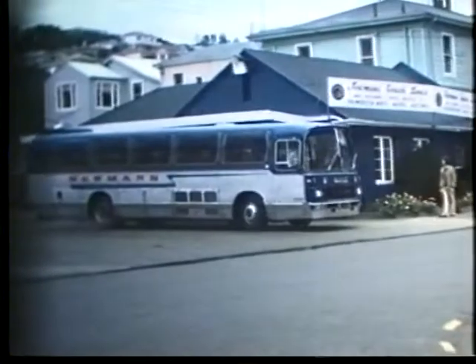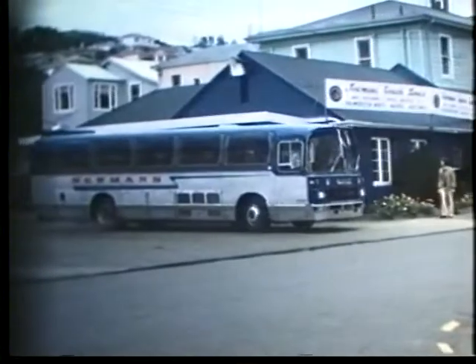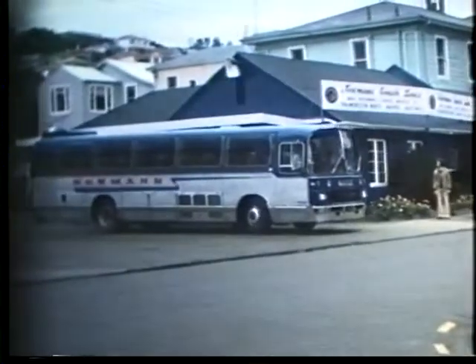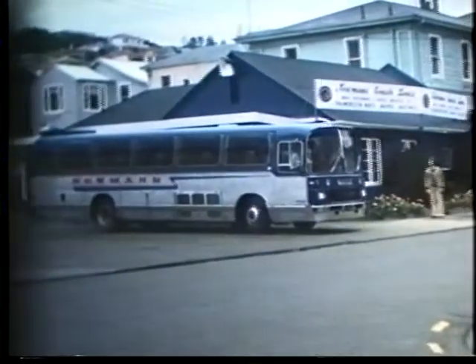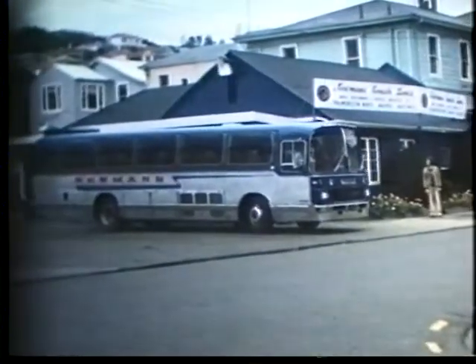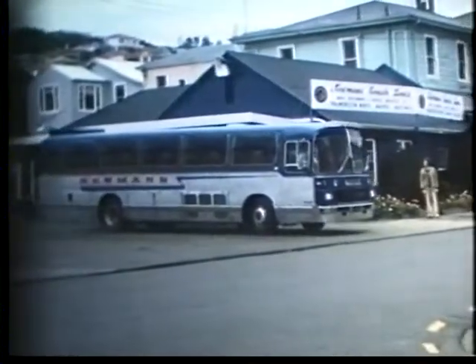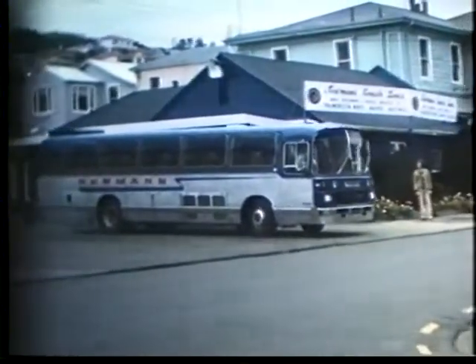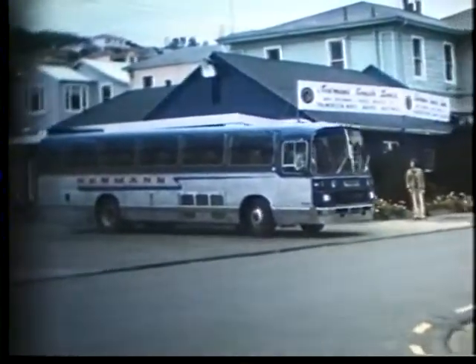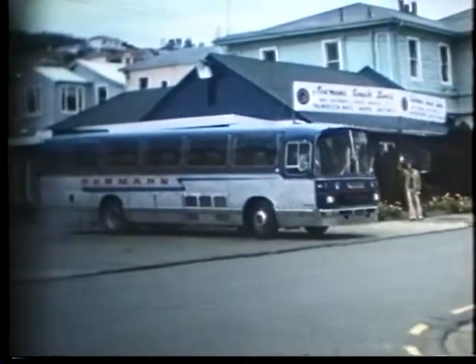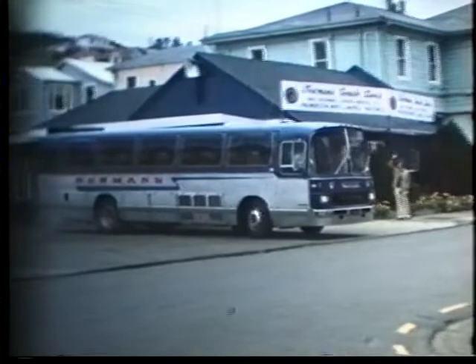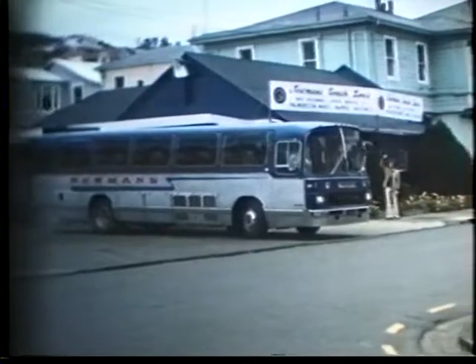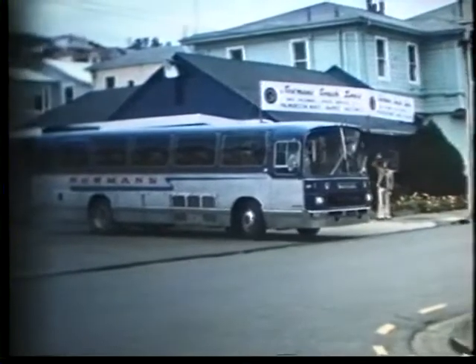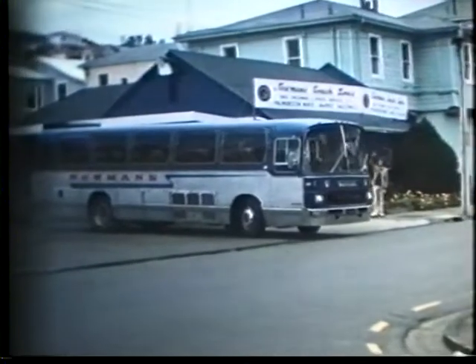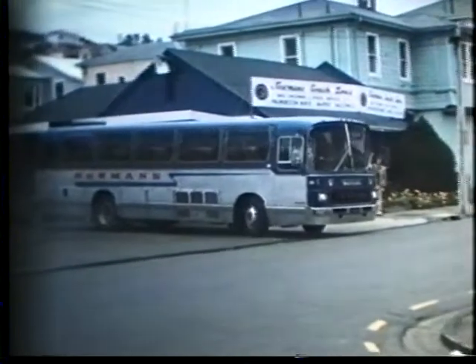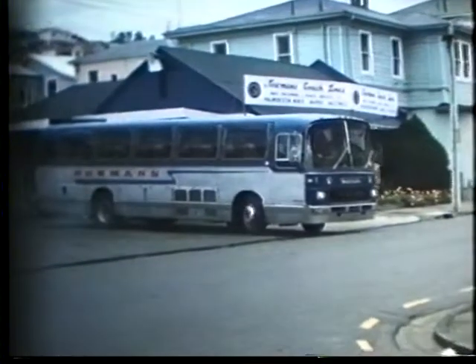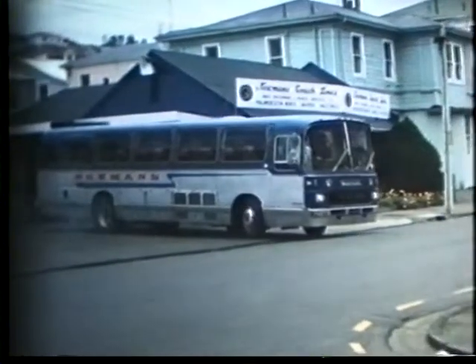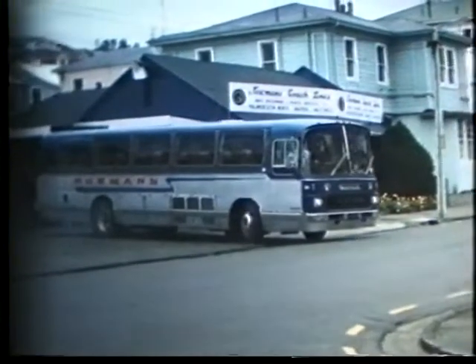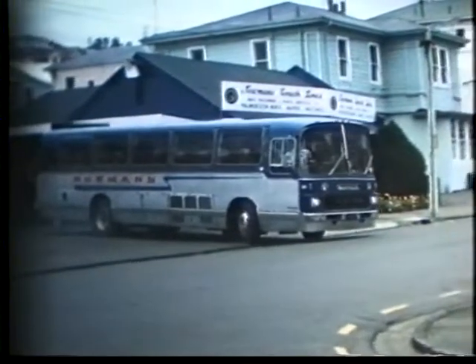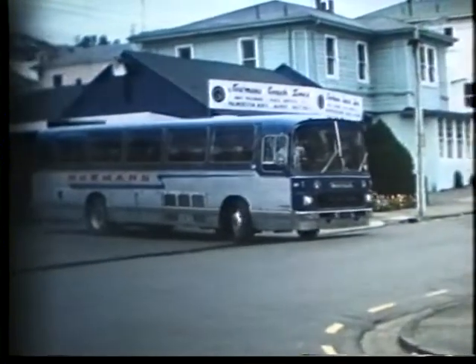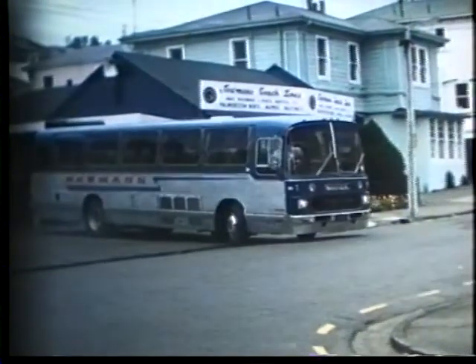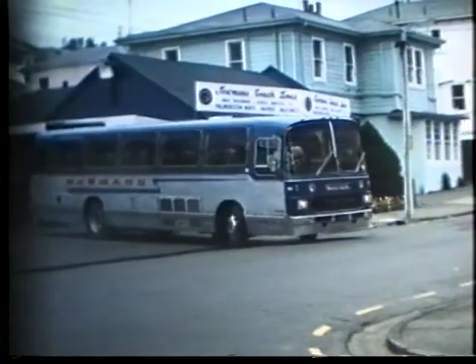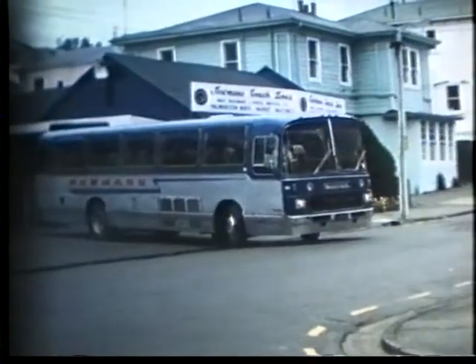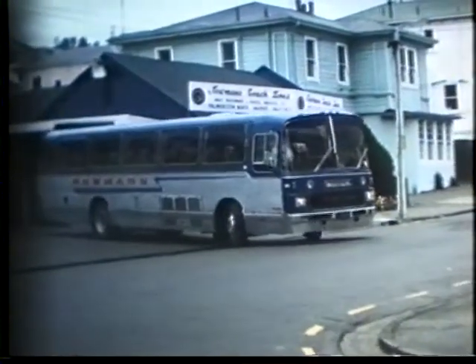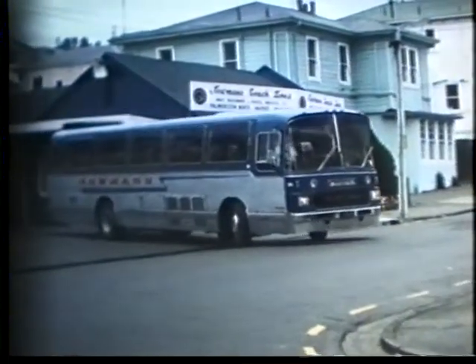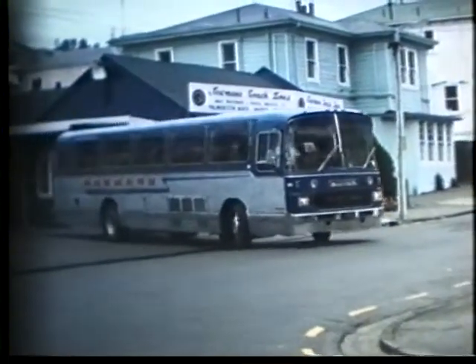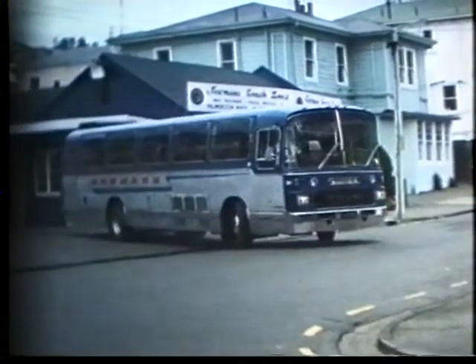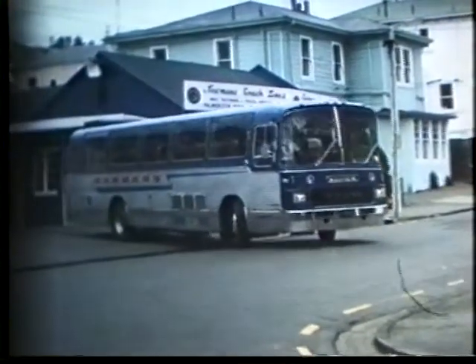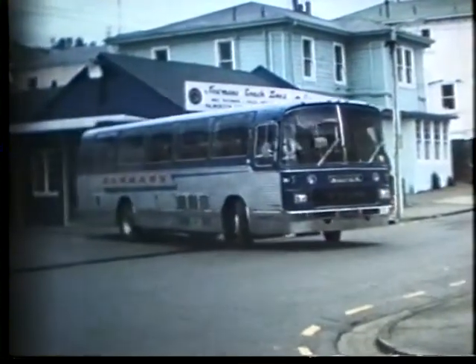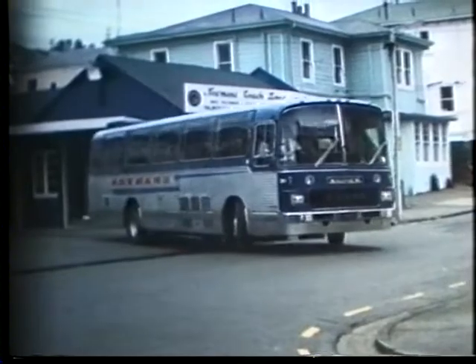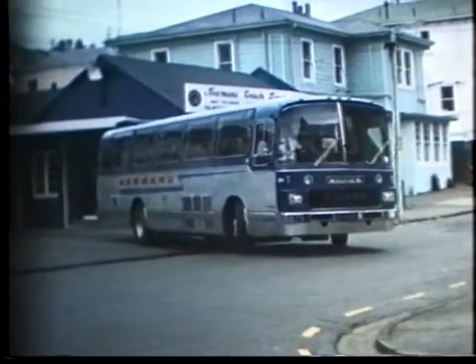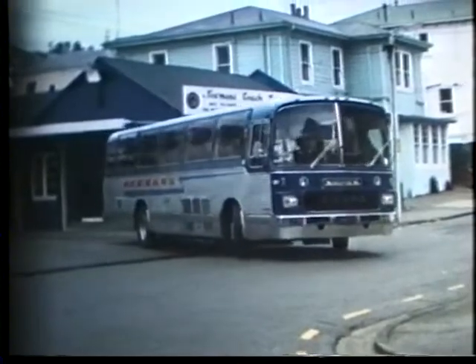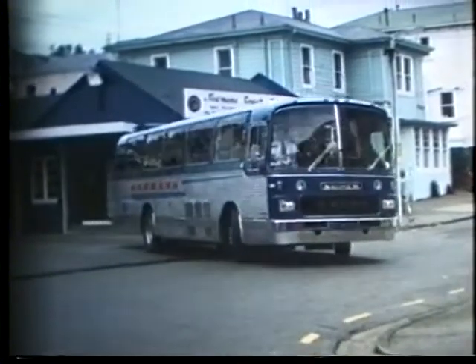Number 251. This is Neumann's Volvo B58 with New Zealand Motor Bodies Mercedes-style bodywork.